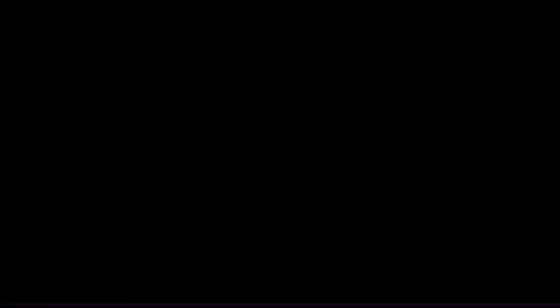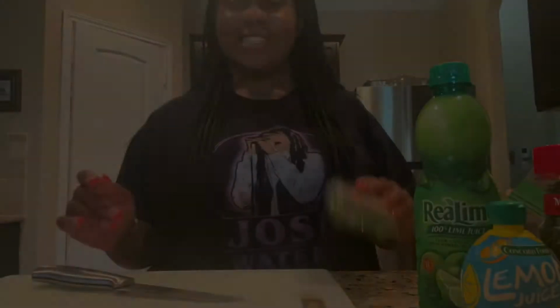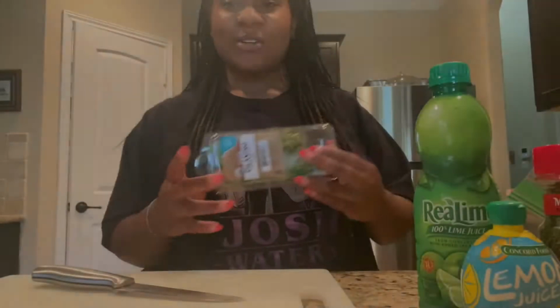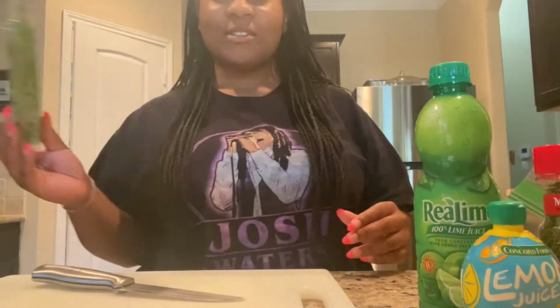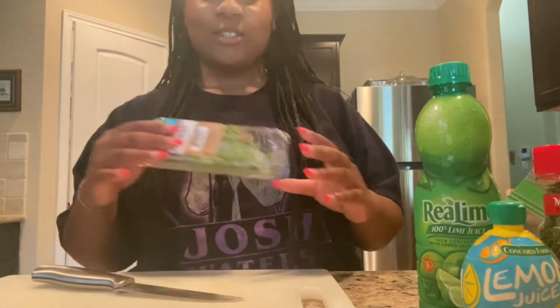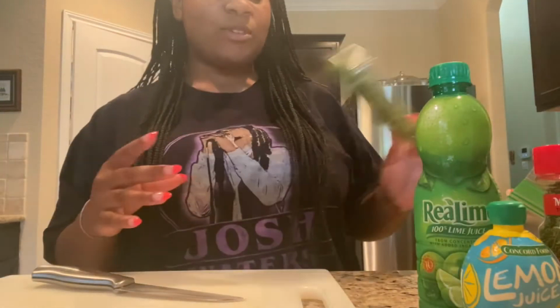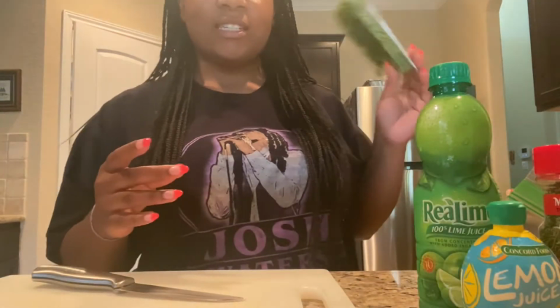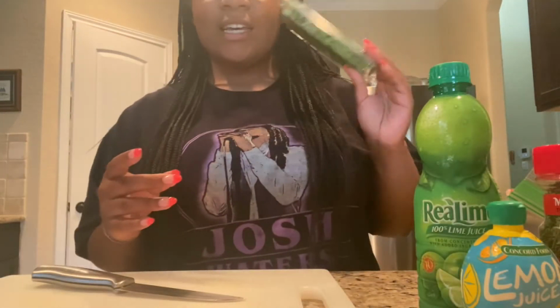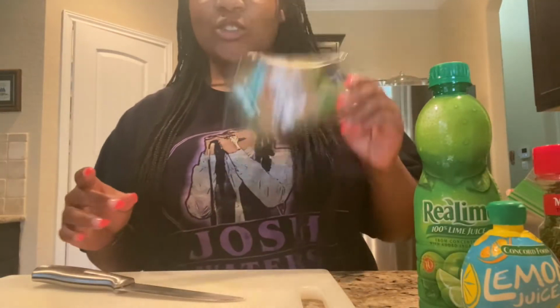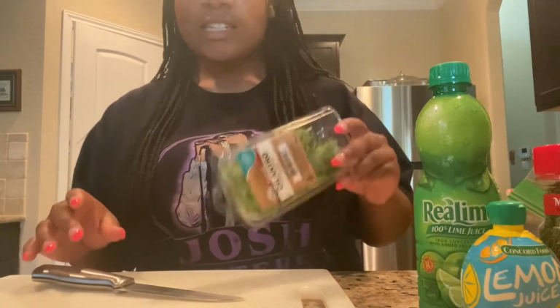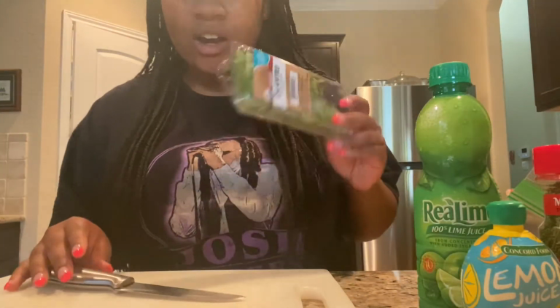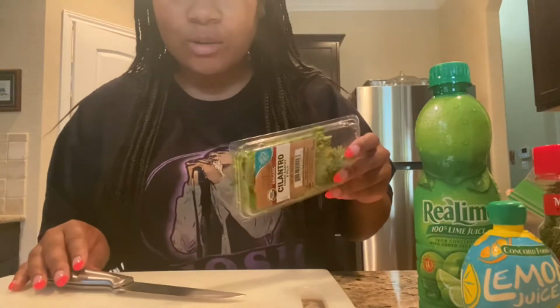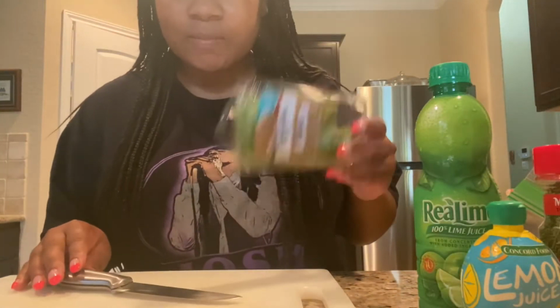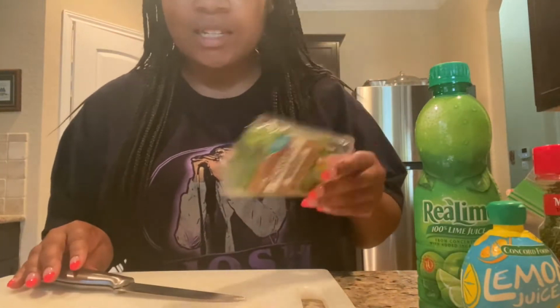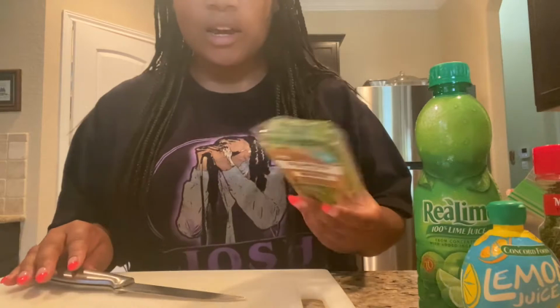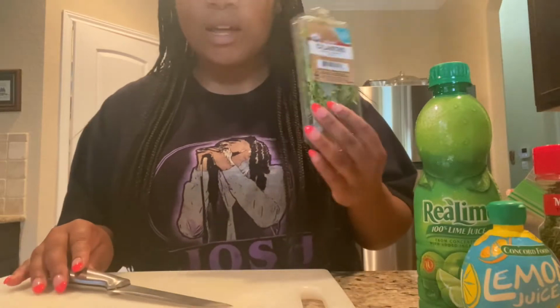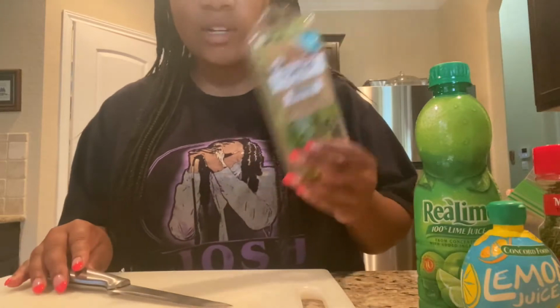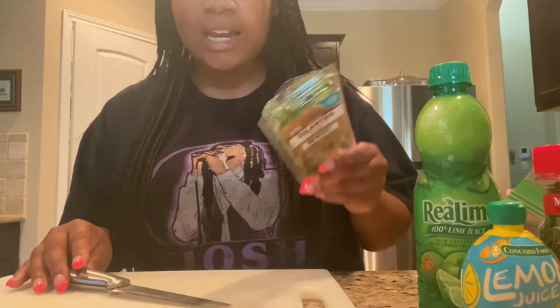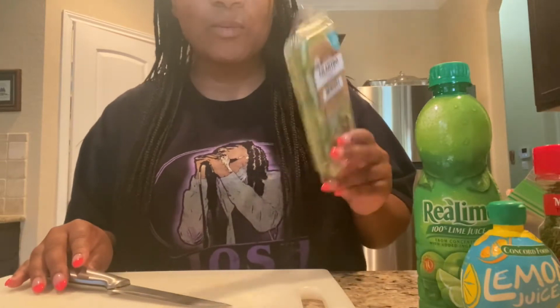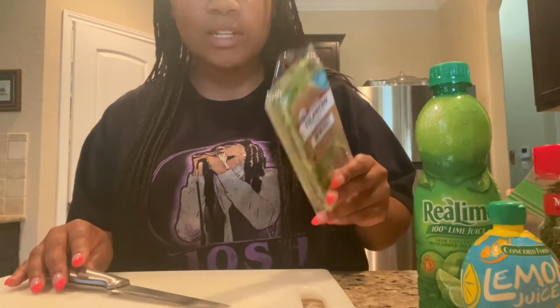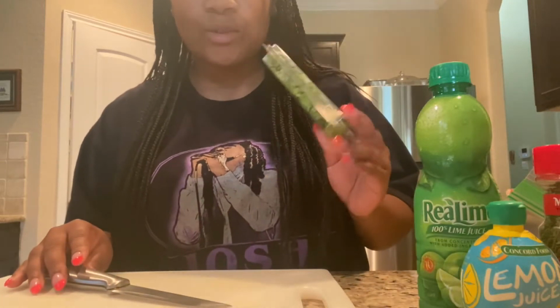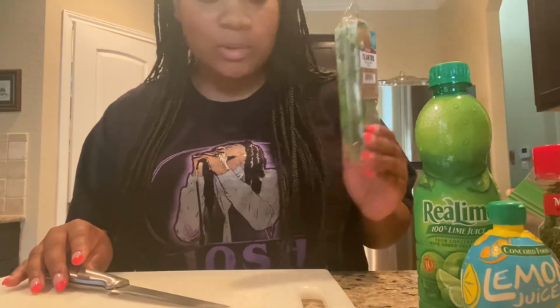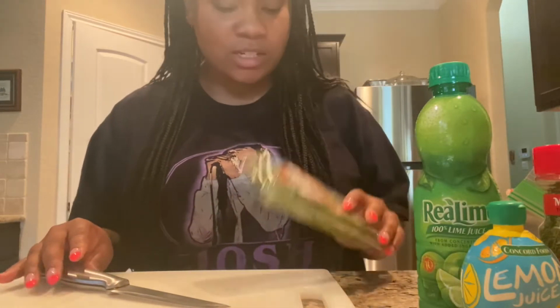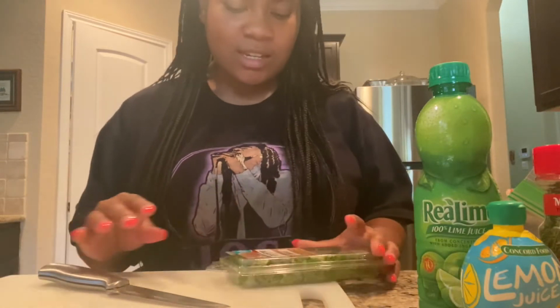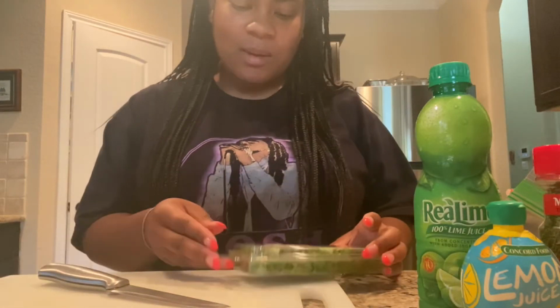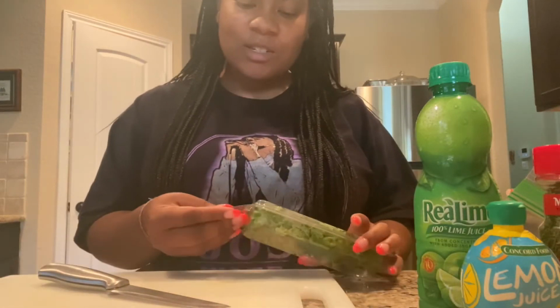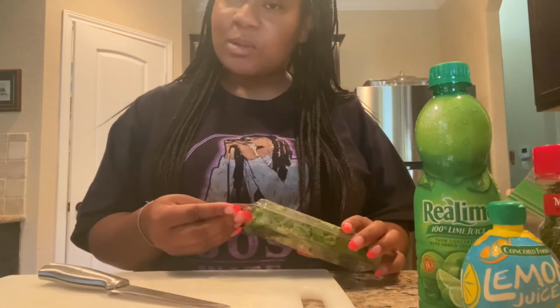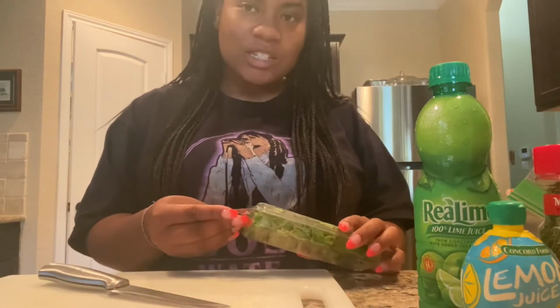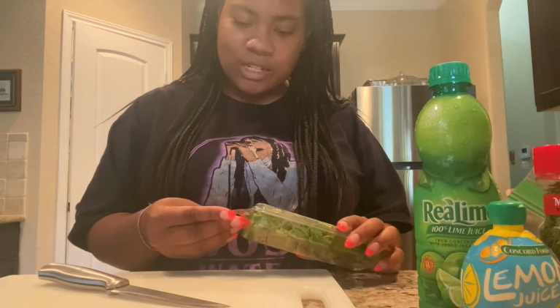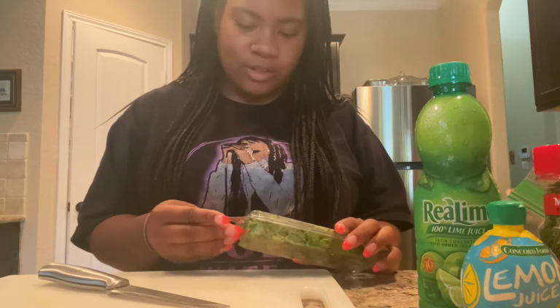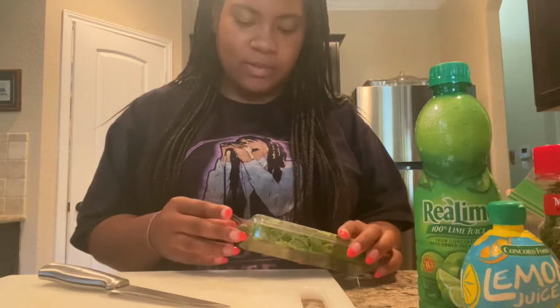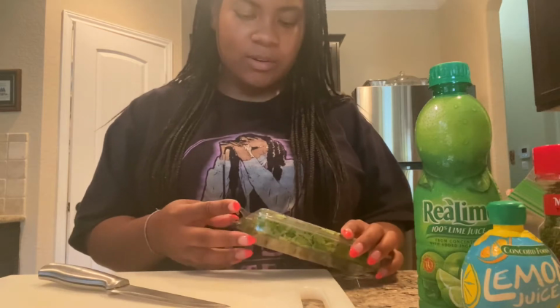It's Taco Tuesday, so we're doing these street tacos inspired by the ones I had when we went to Corpus Christi, because those were the best street tacos I've ever had.